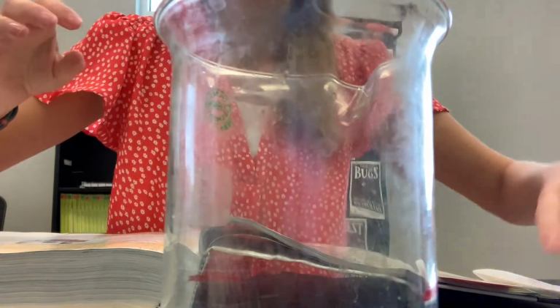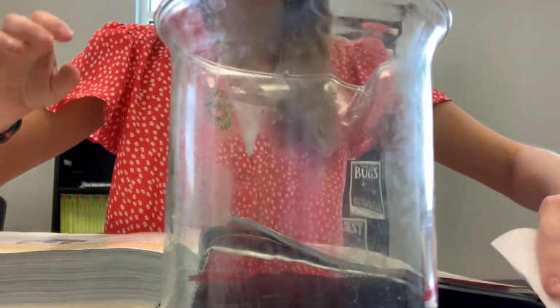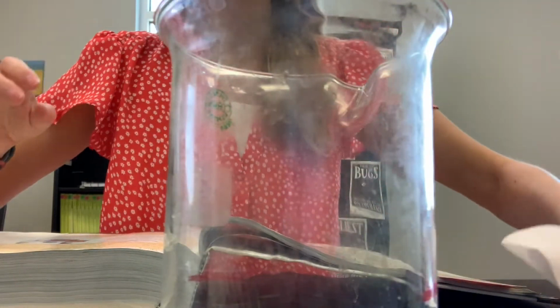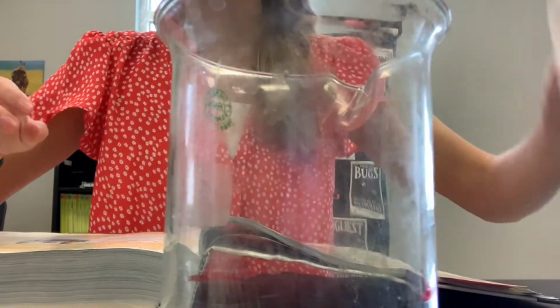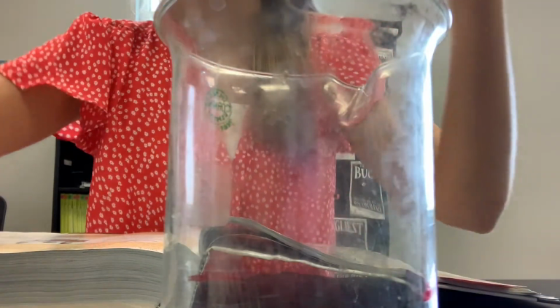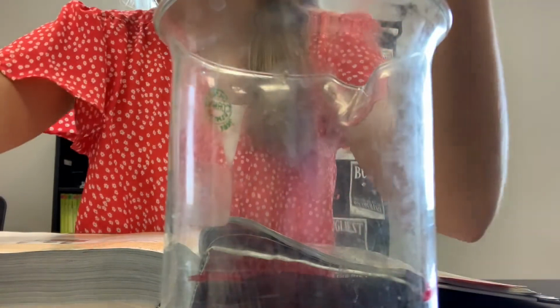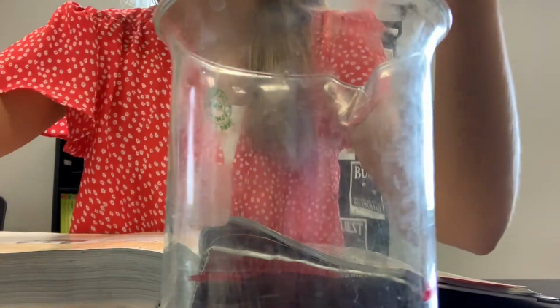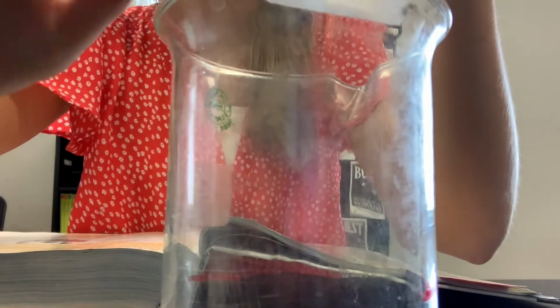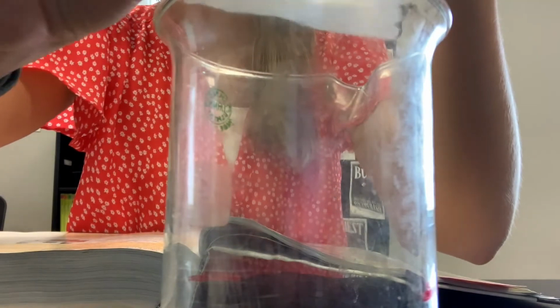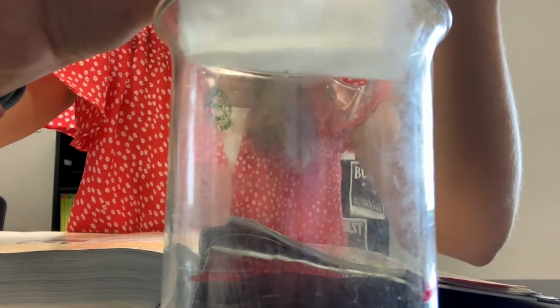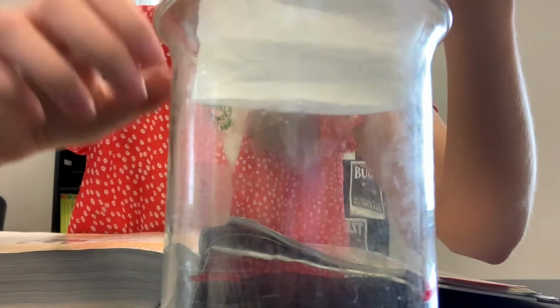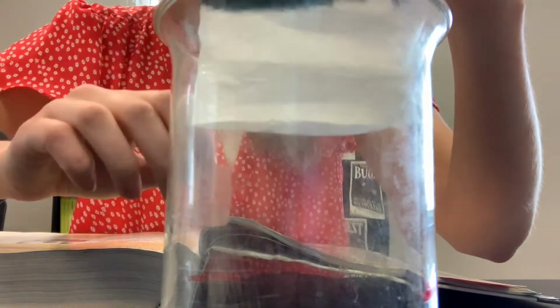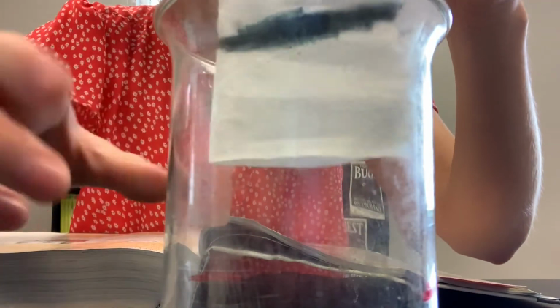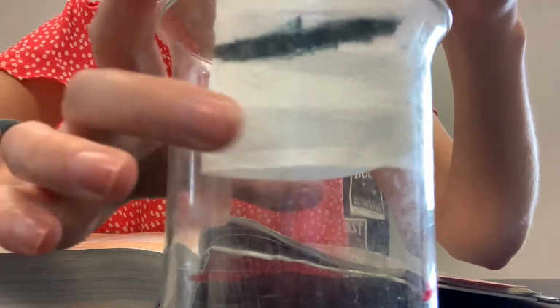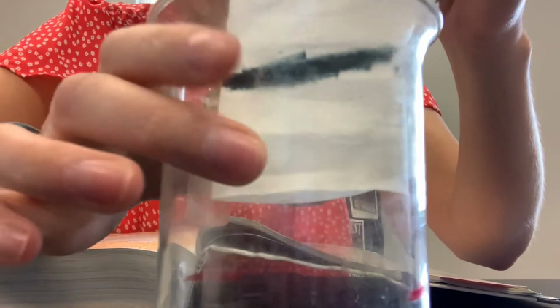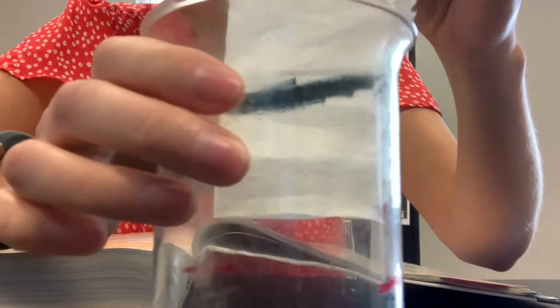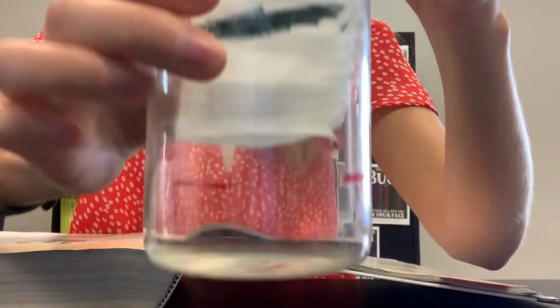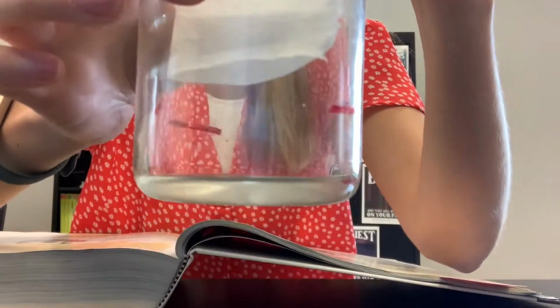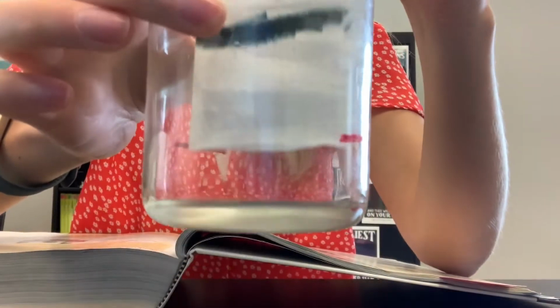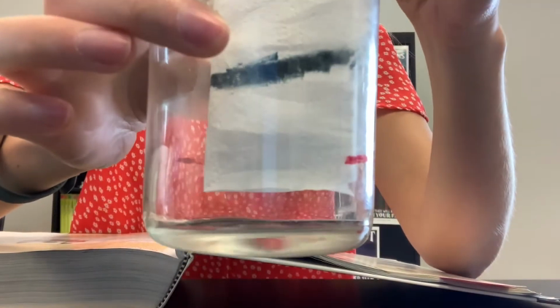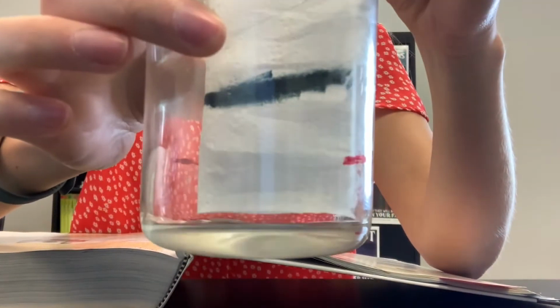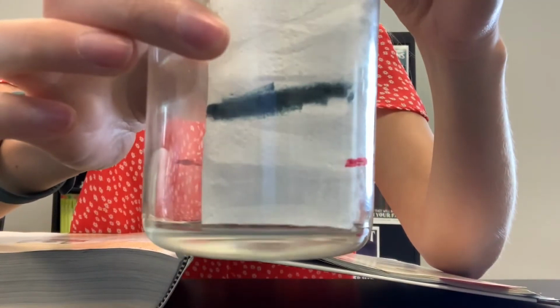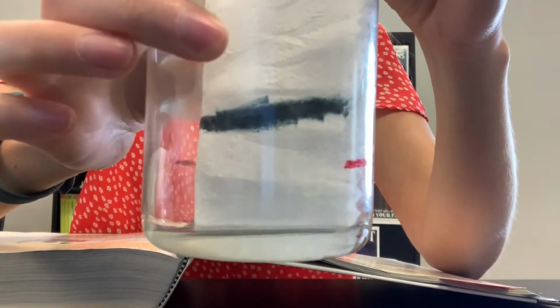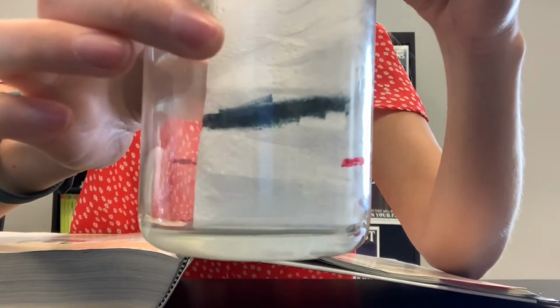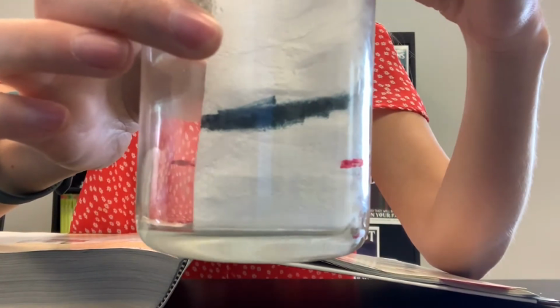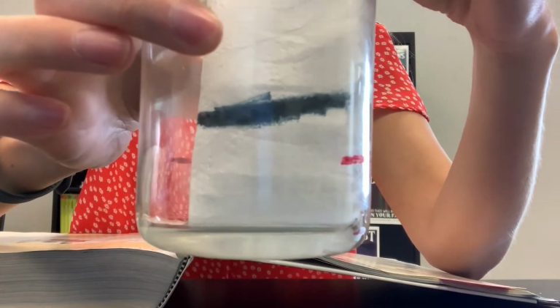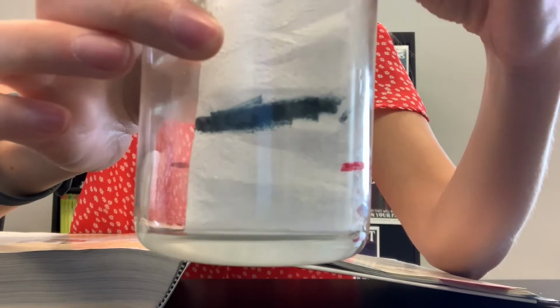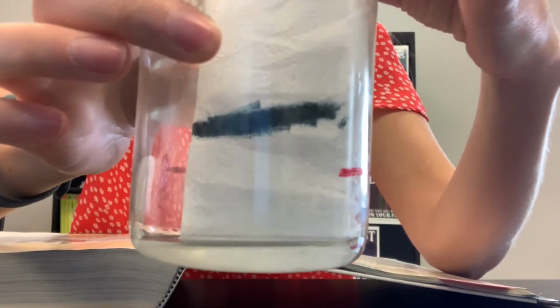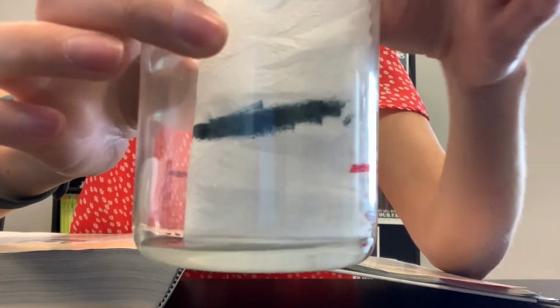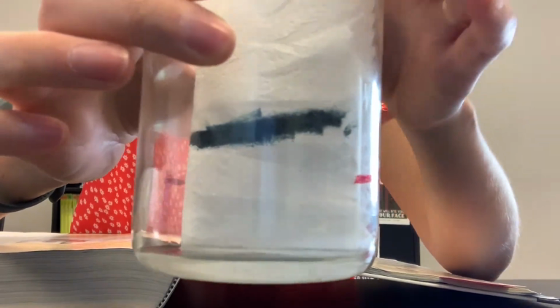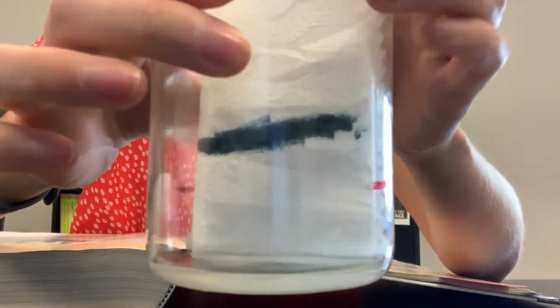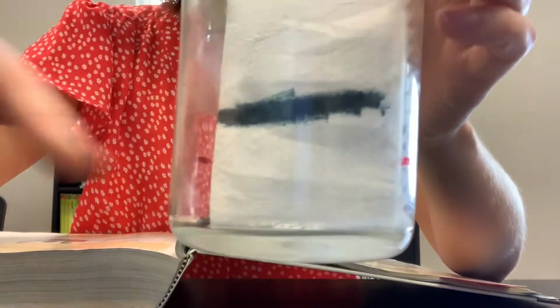So then what I'm going to do next is just put my paper towel in there and let it hang out for a minute.